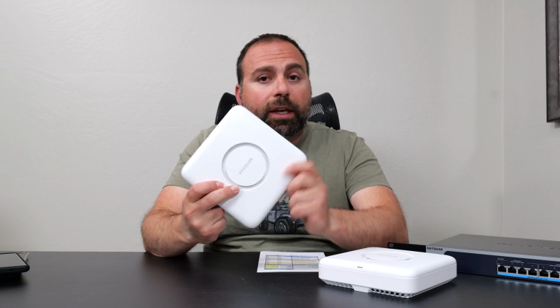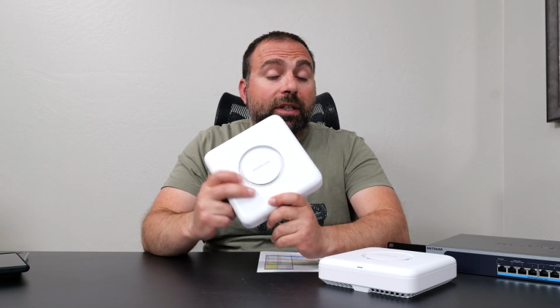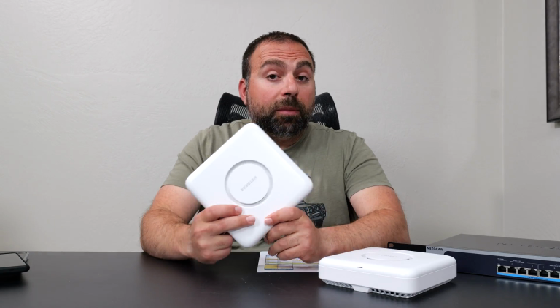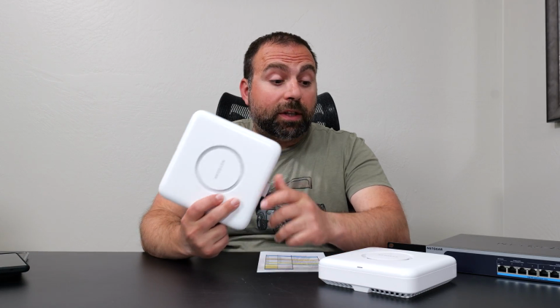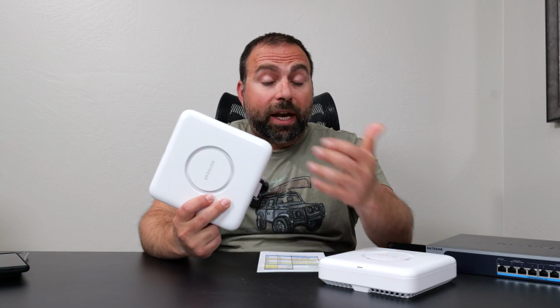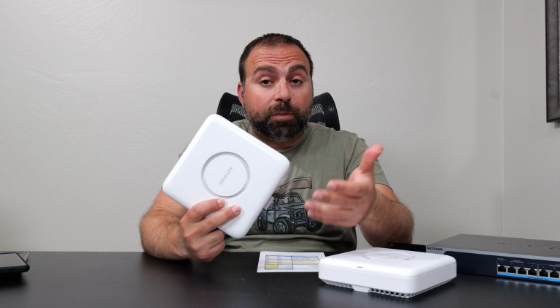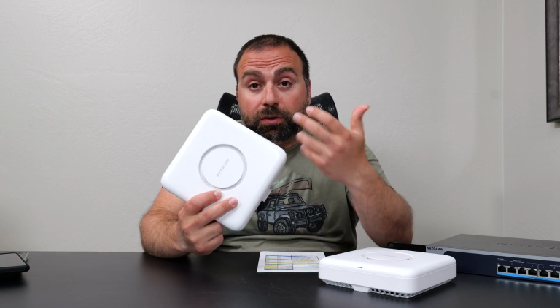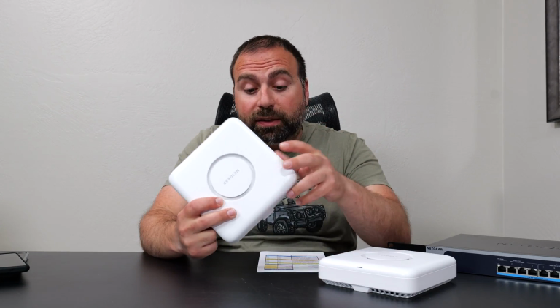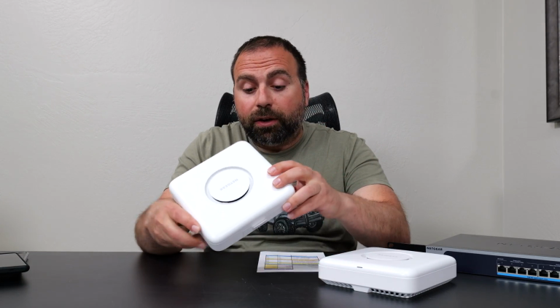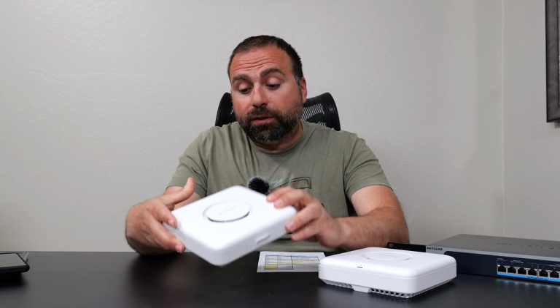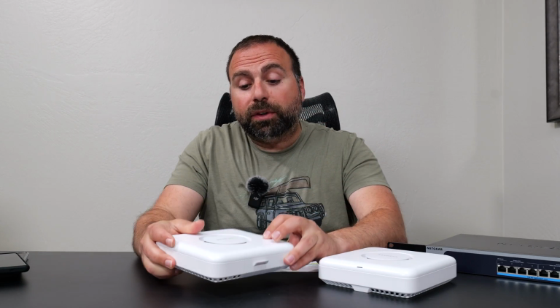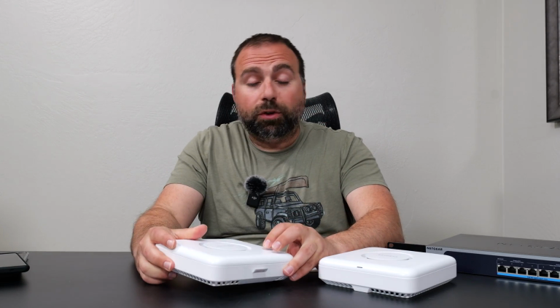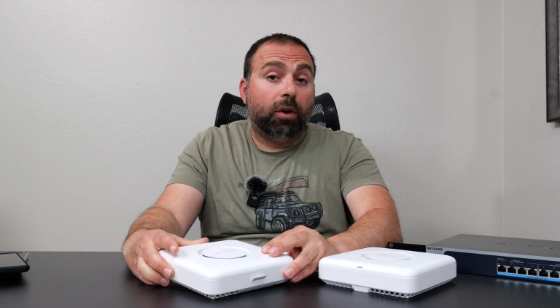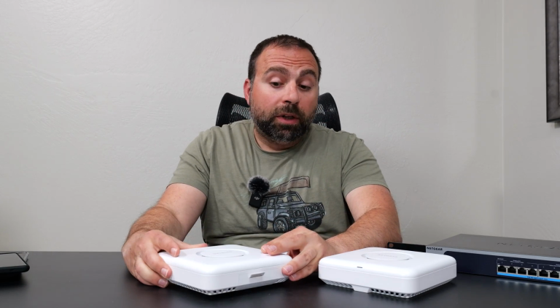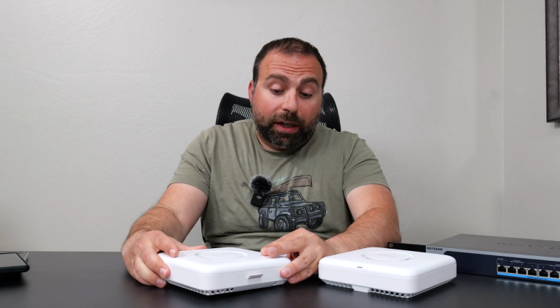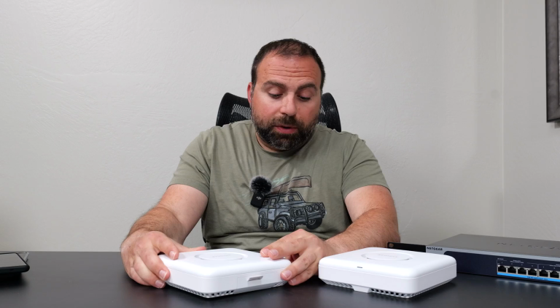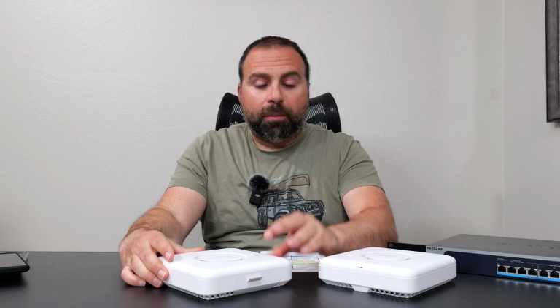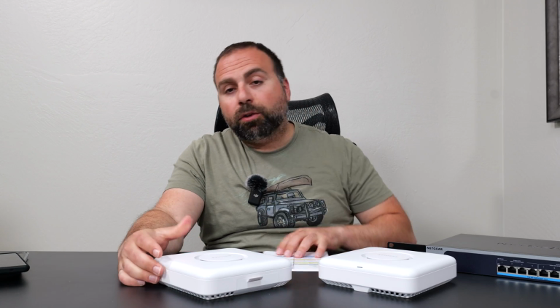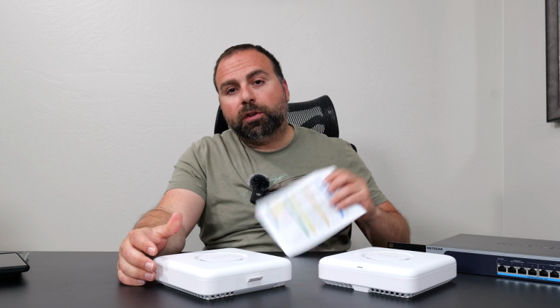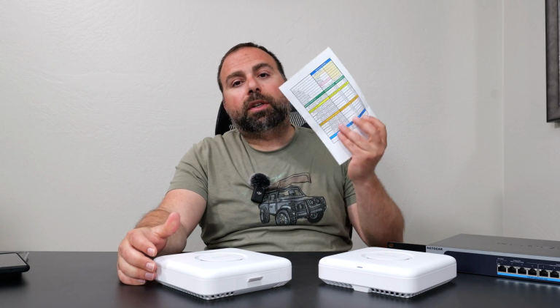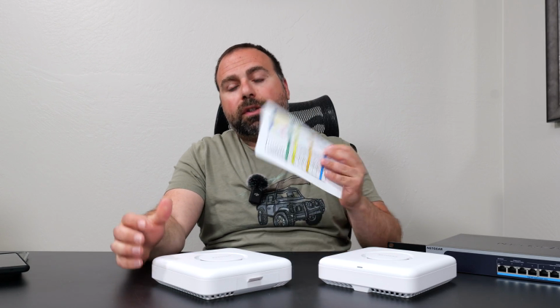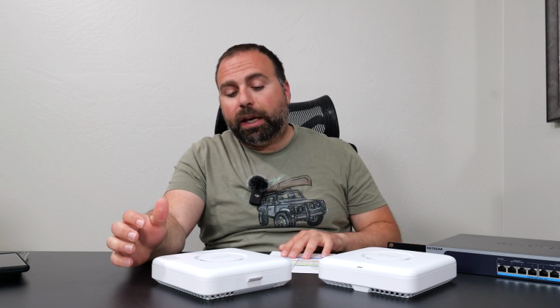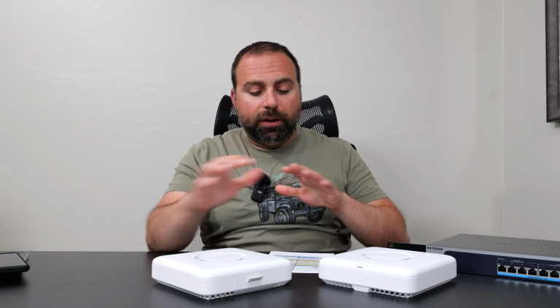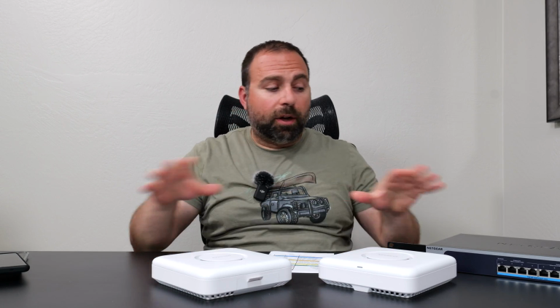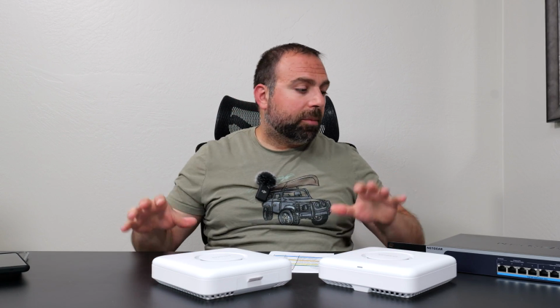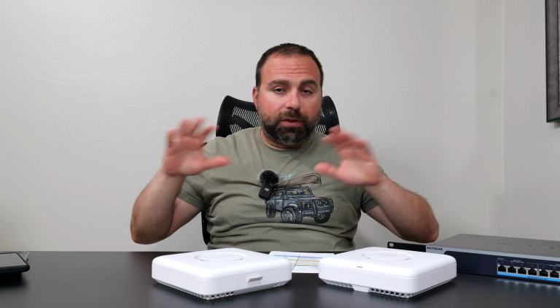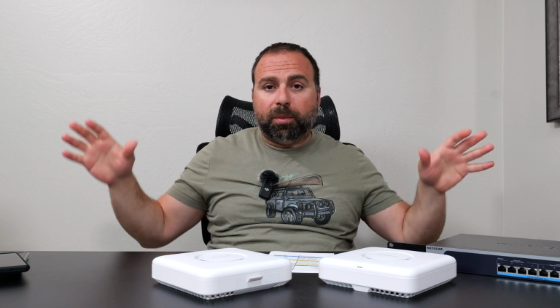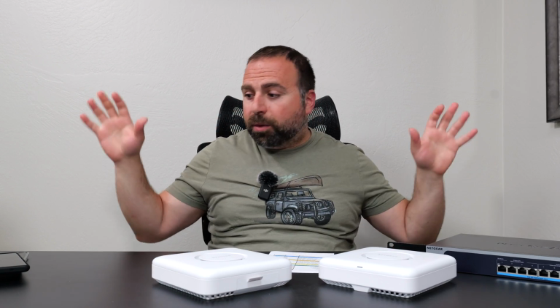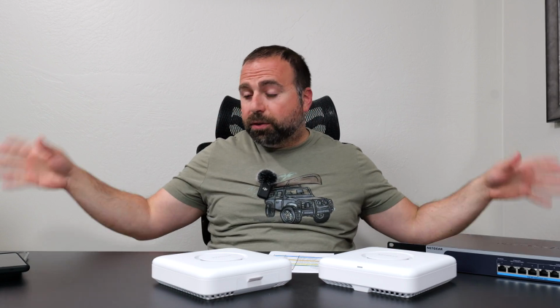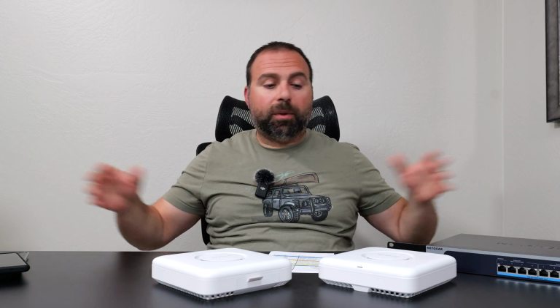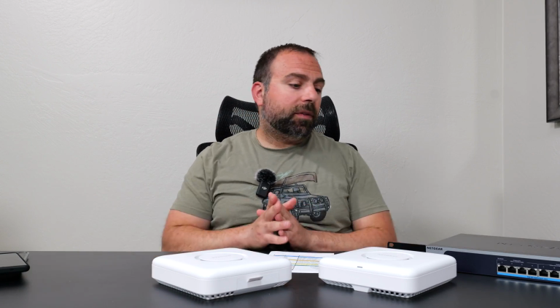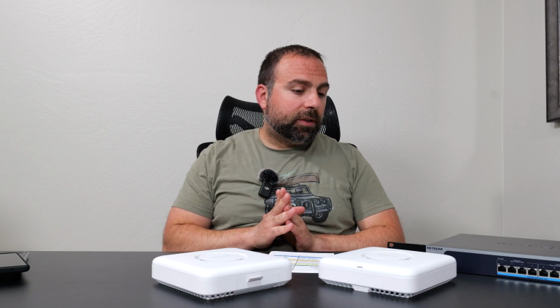Netgear did send me these sample access points to test out. As always, I do my own tests — my own speed tests and range tests. These are all my numbers in the same environments using my own Wi-Fi devices.